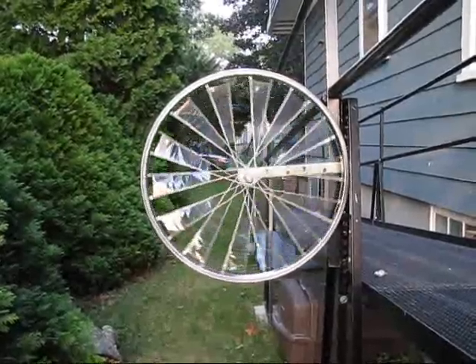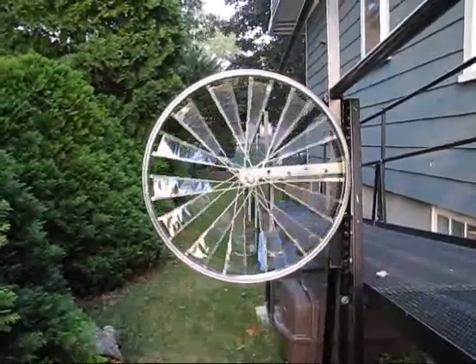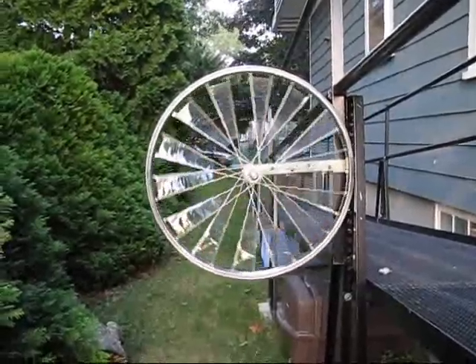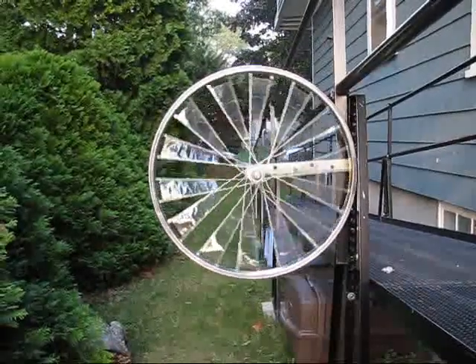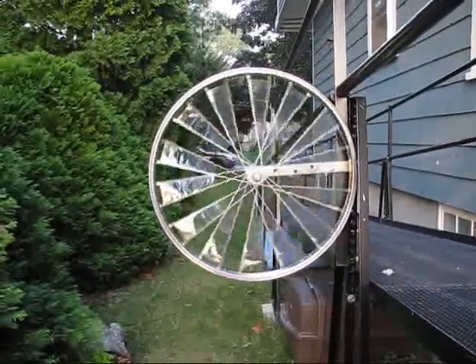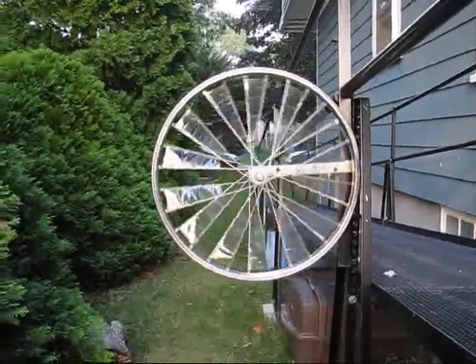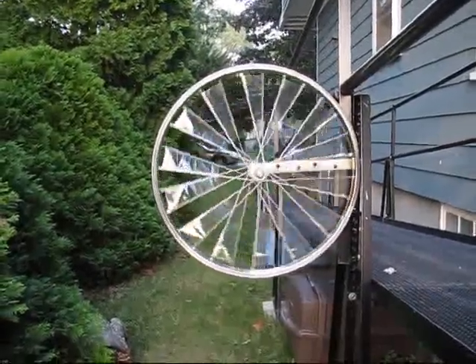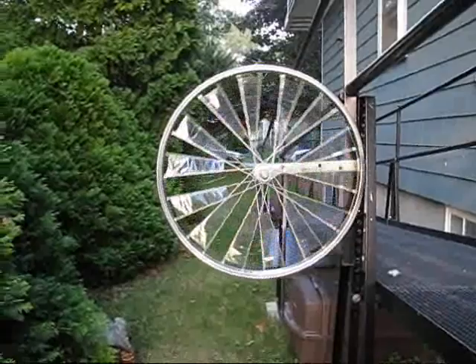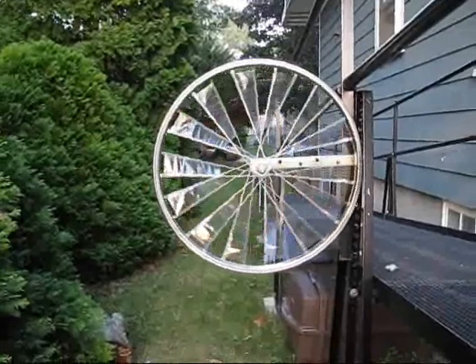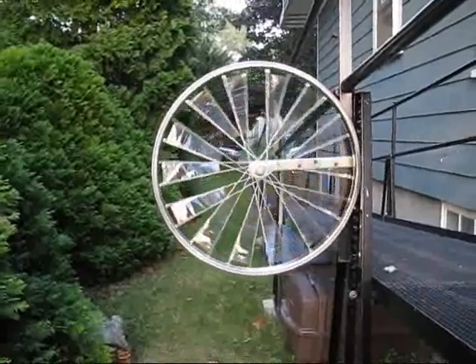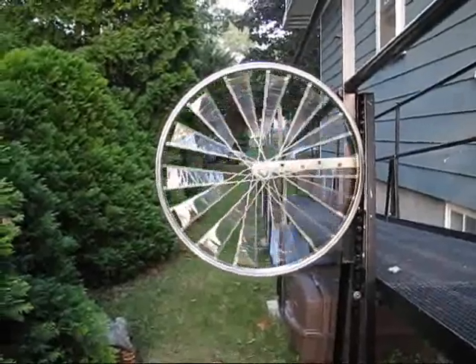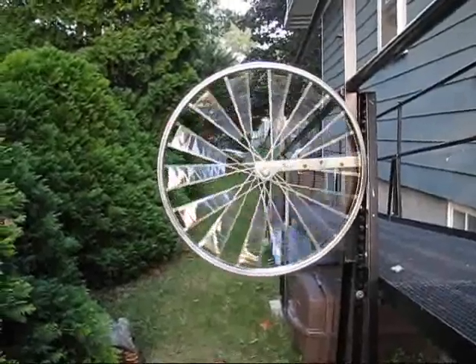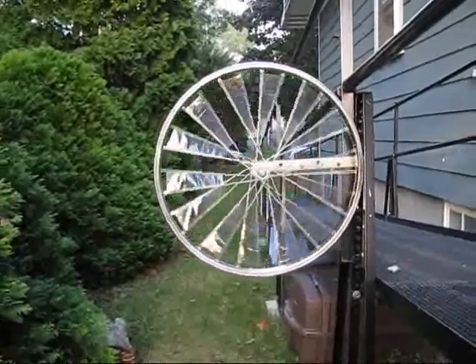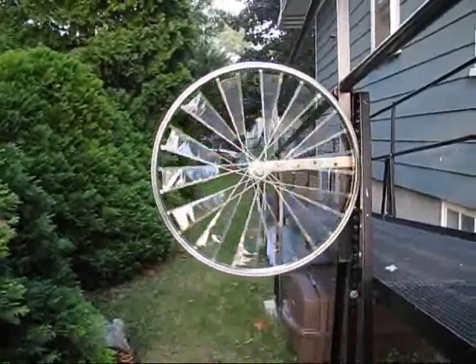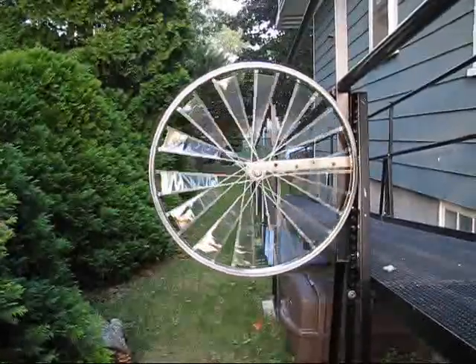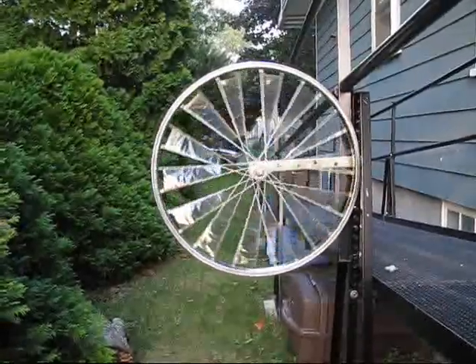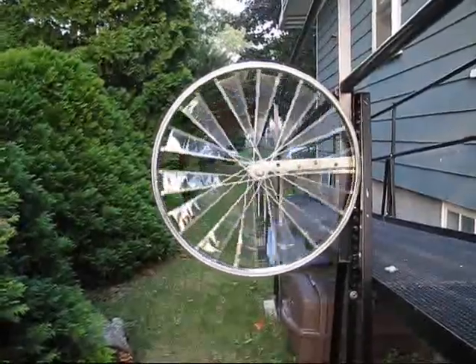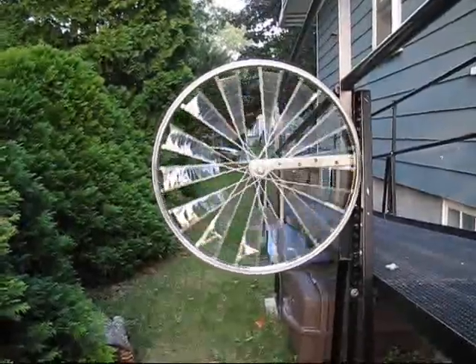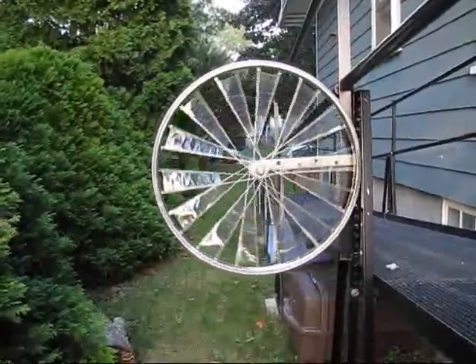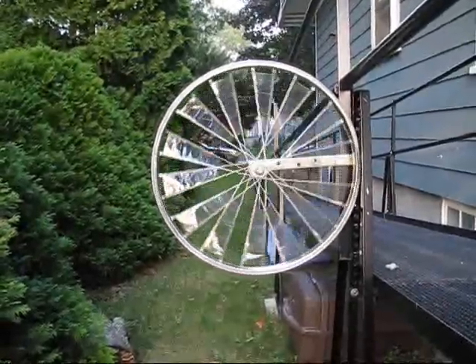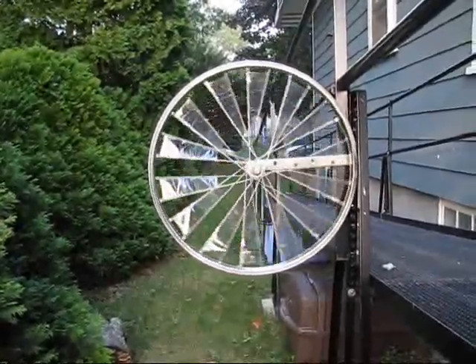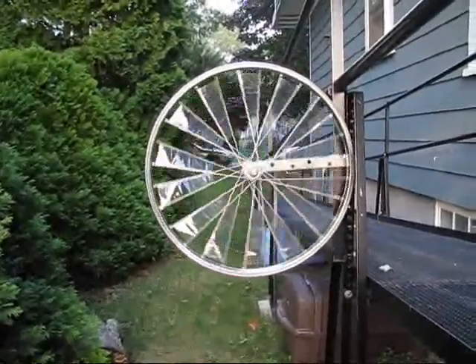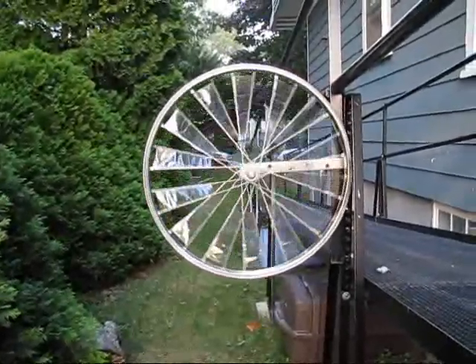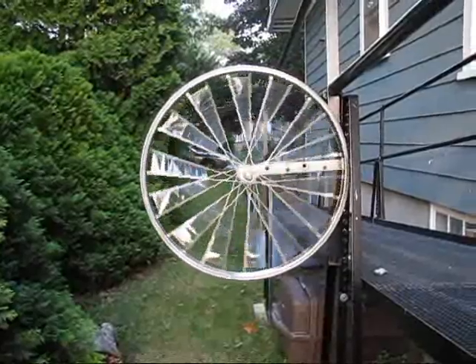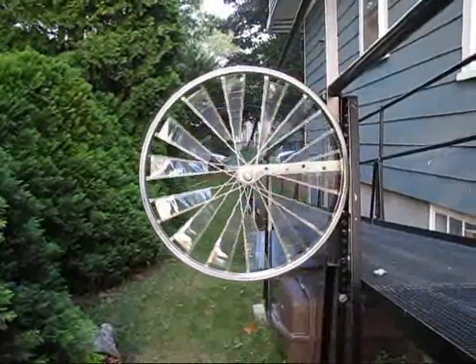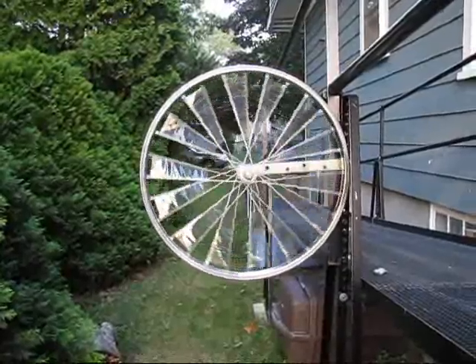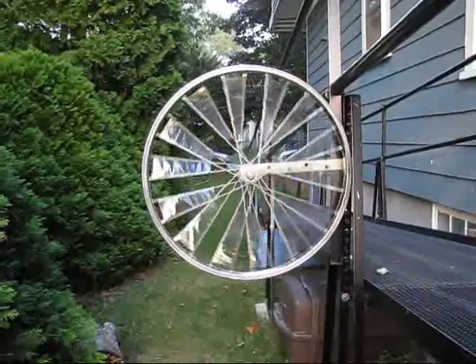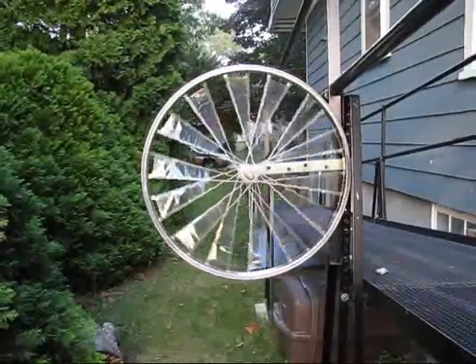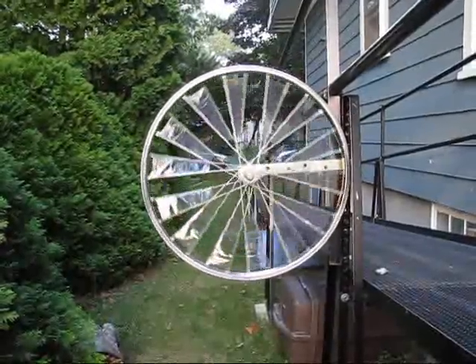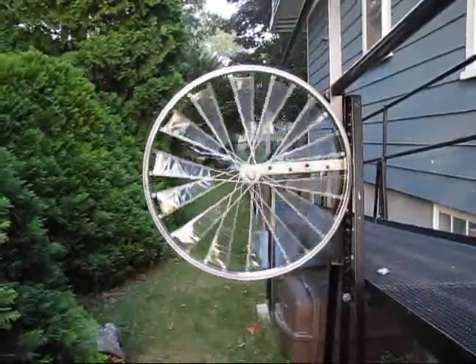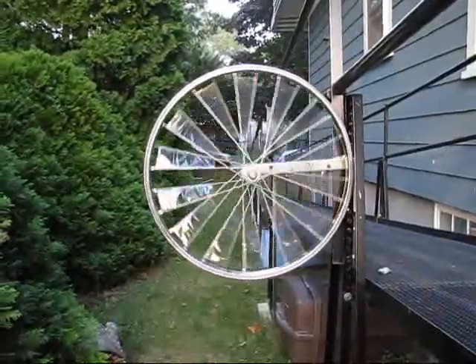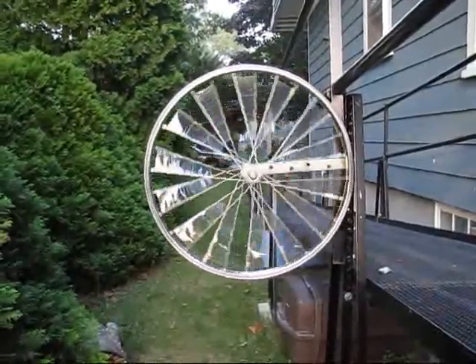It almost never stops spinning if you put it in a good spot. If anyone knows how to generate any electricity with a setup similar to this, let me know. Thanks for watching.